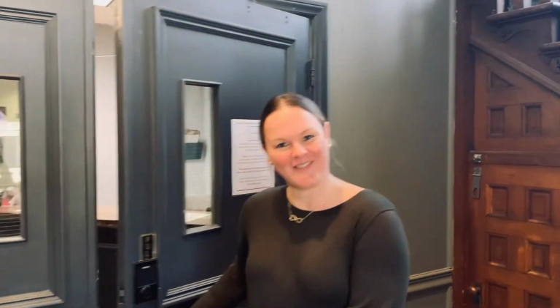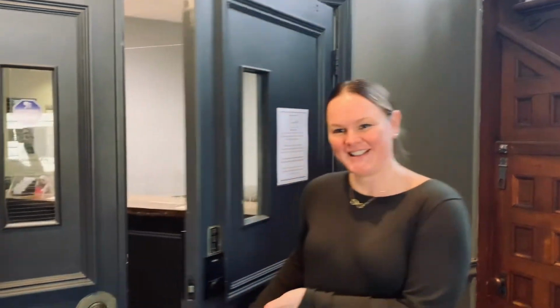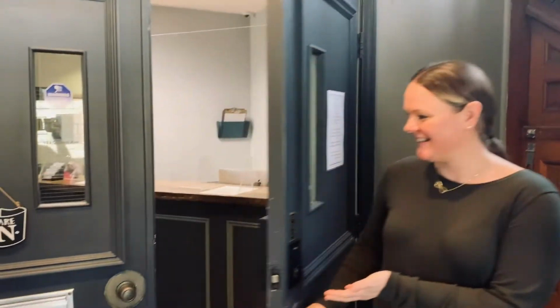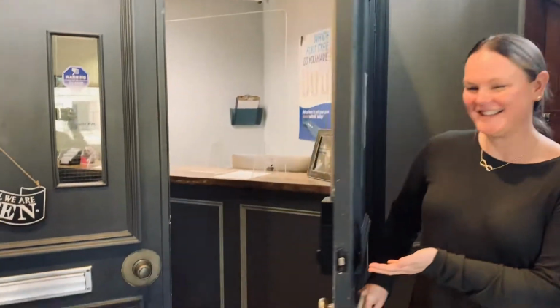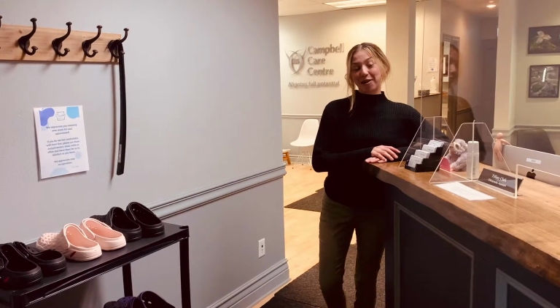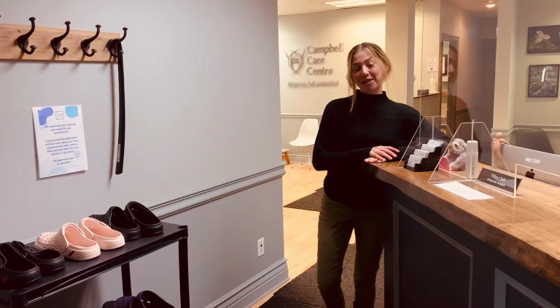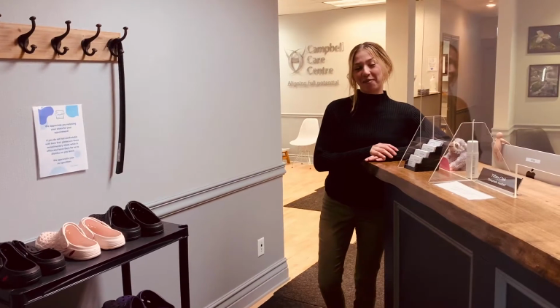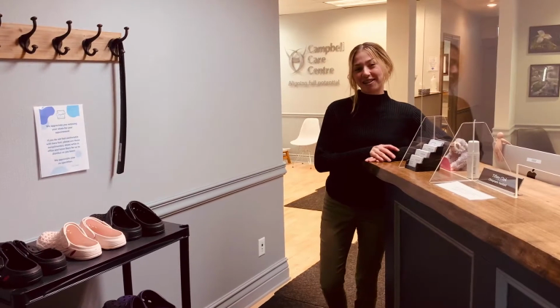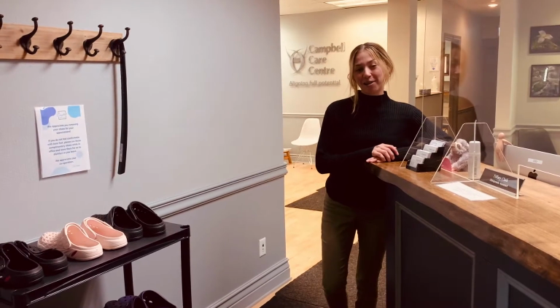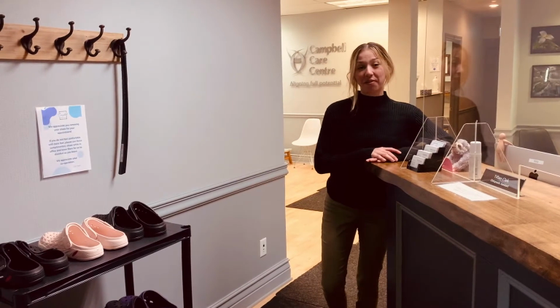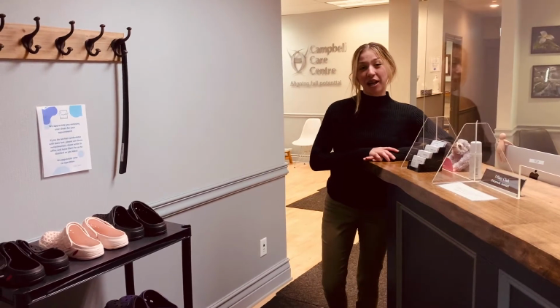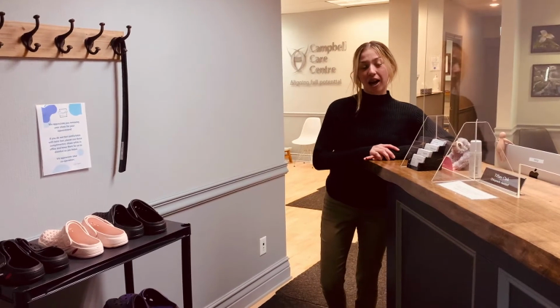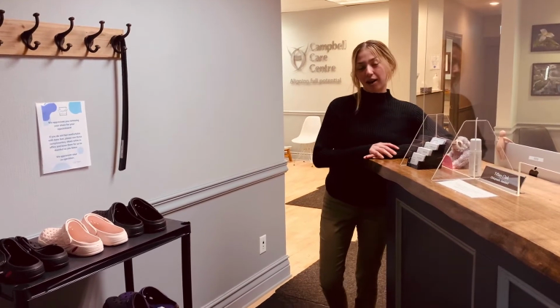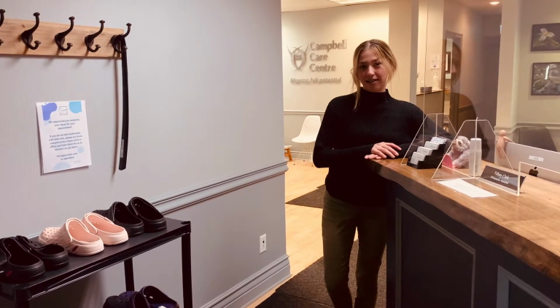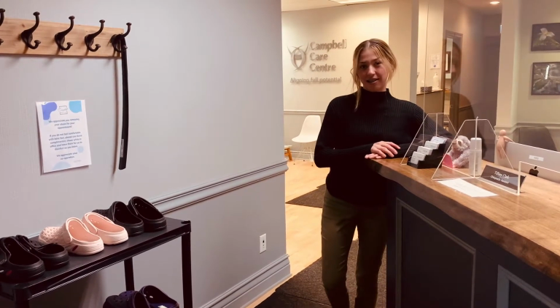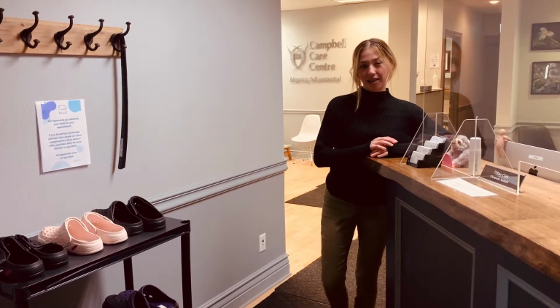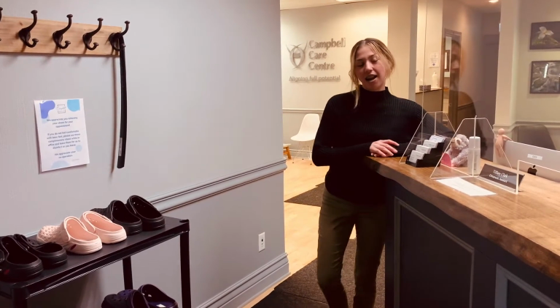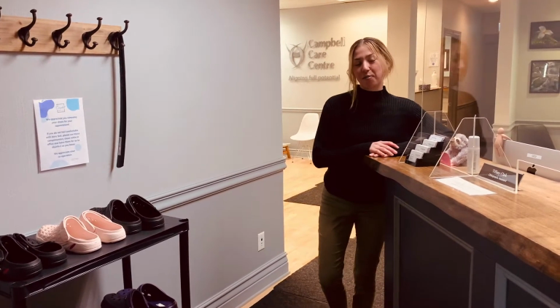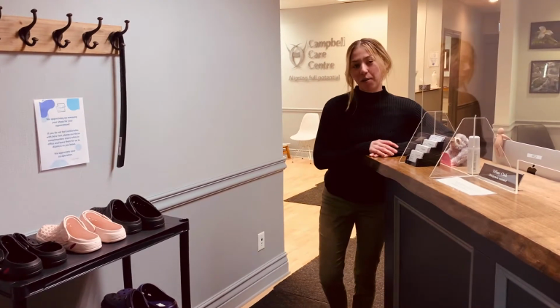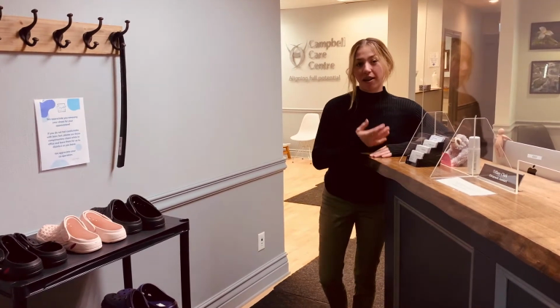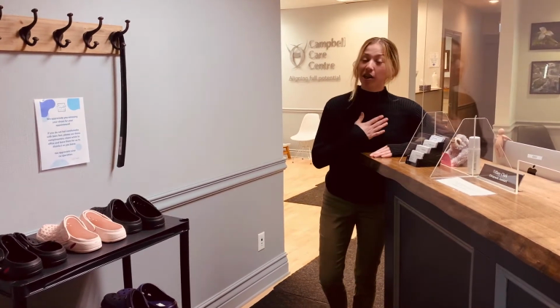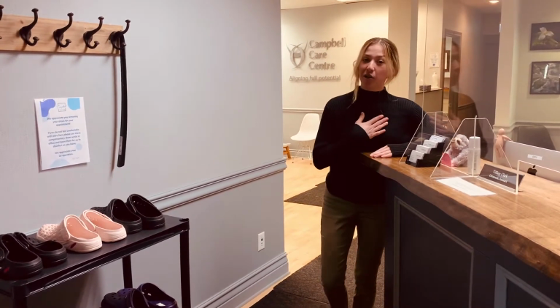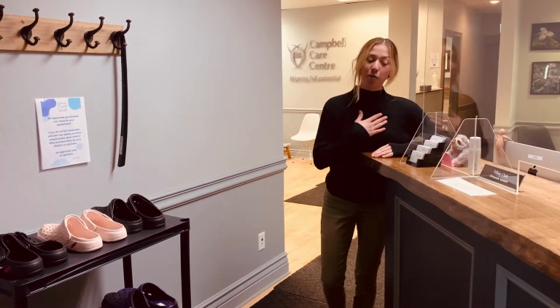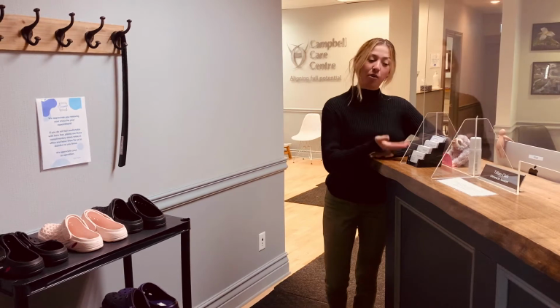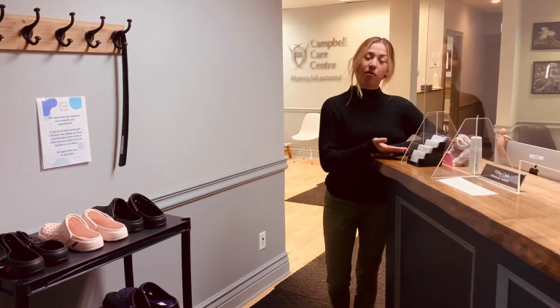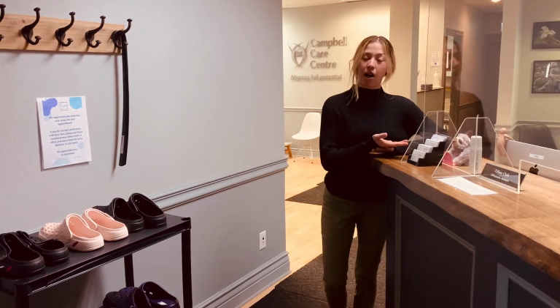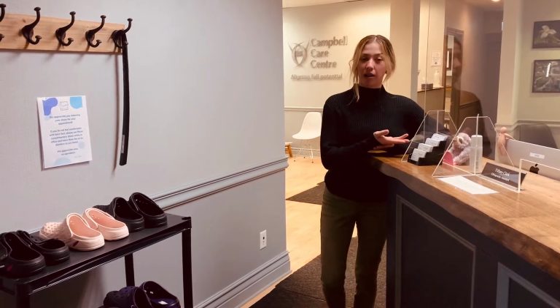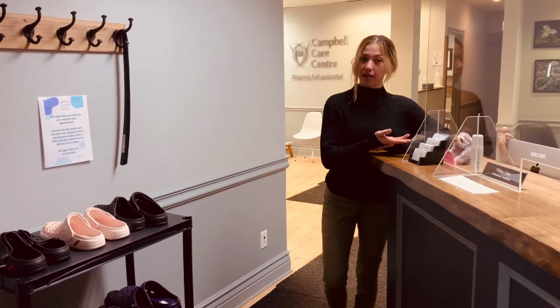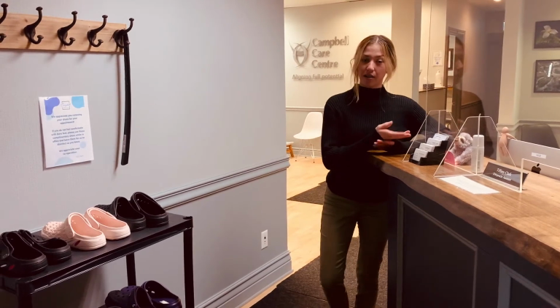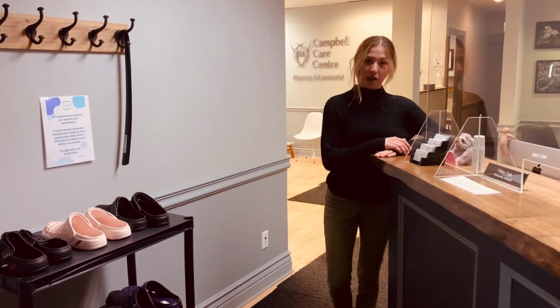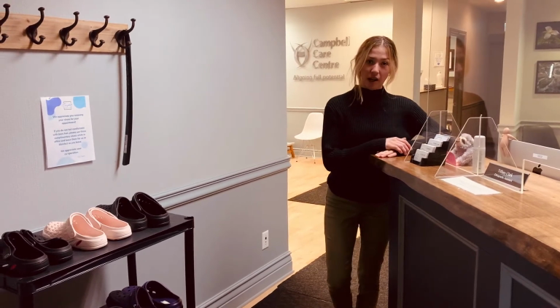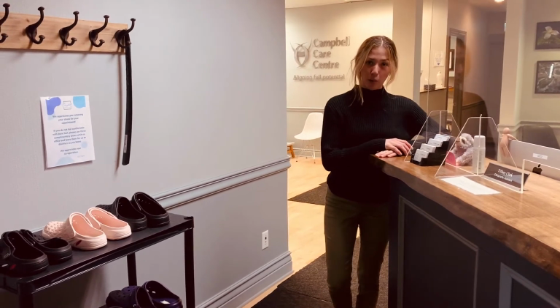Come on in. Welcome to the office — my name is Tiffany, I'm the chiropractic assistant here. When you come in, I'll be here to greet you, or another one of our chiropractic assistants will be here to help you.